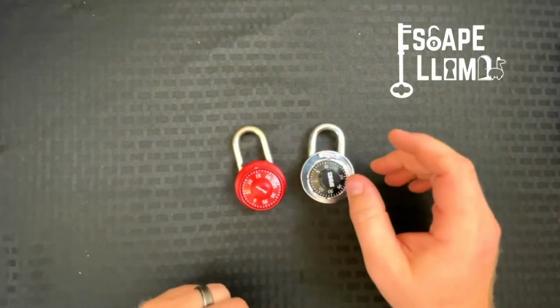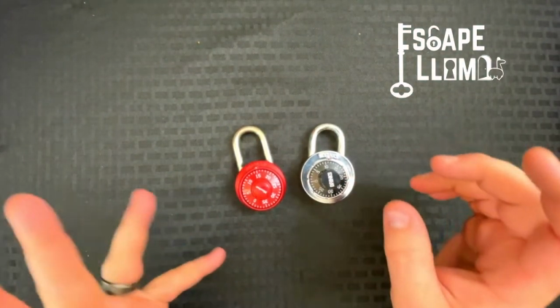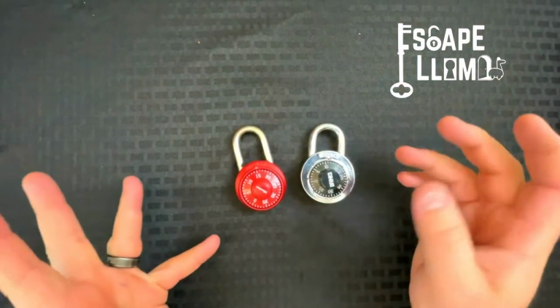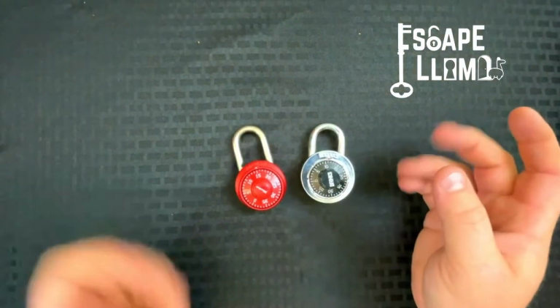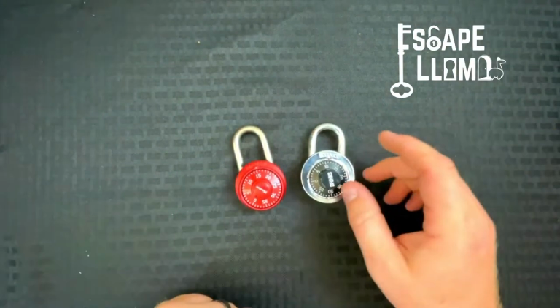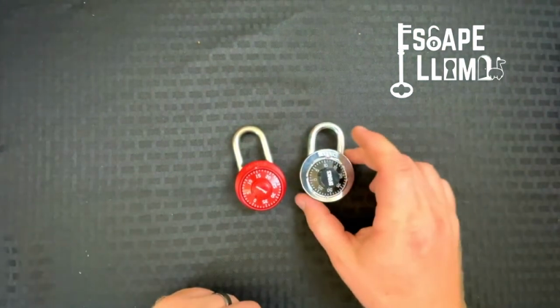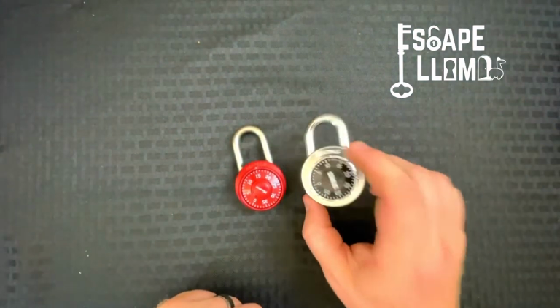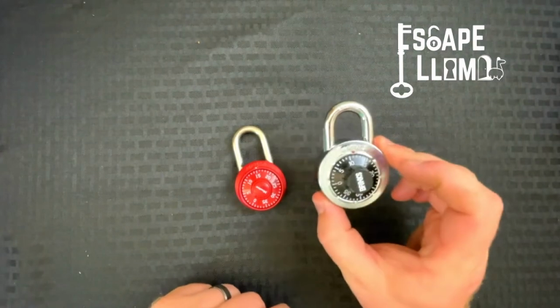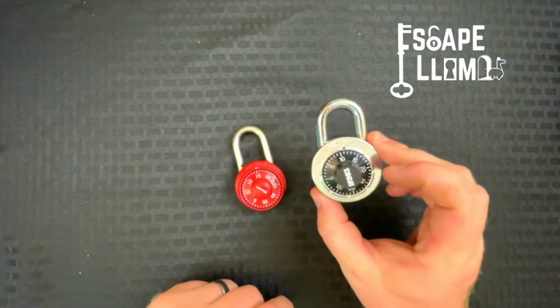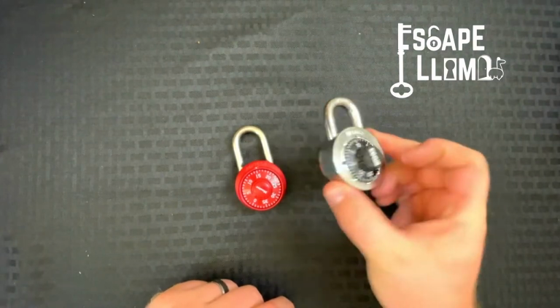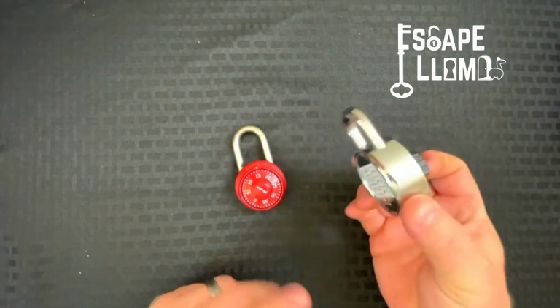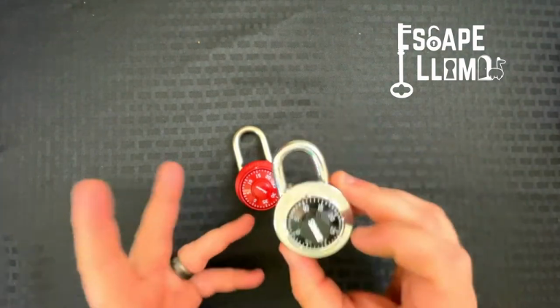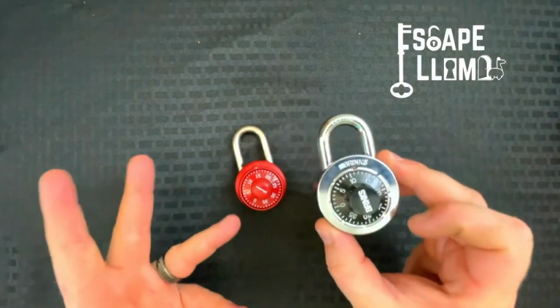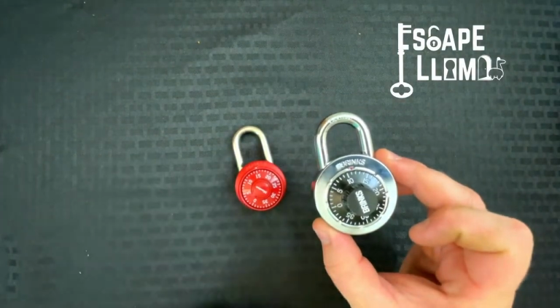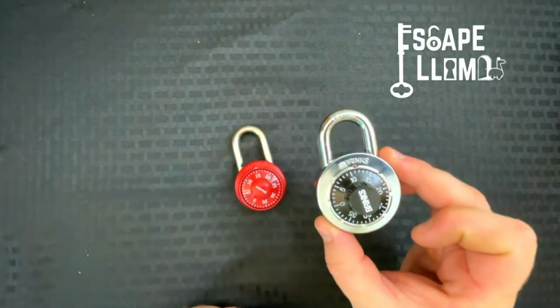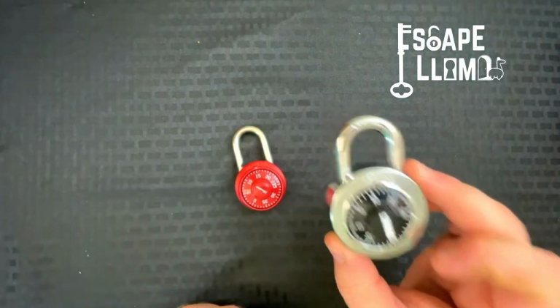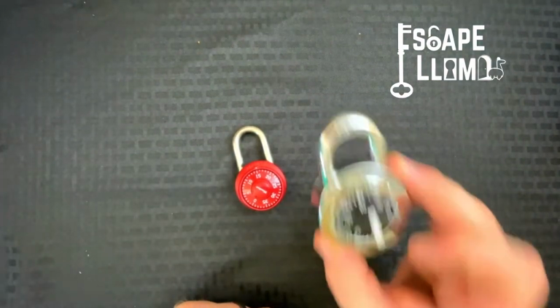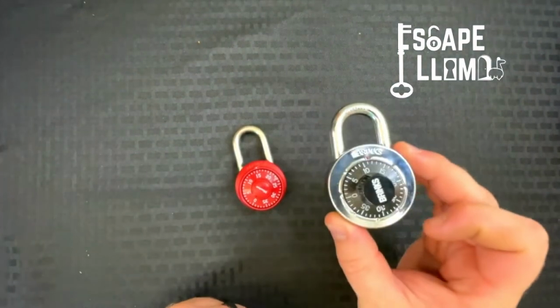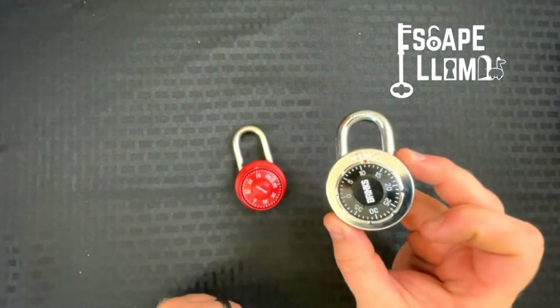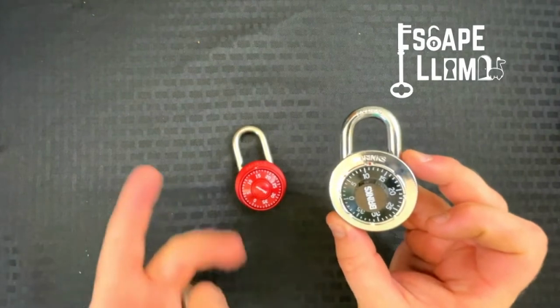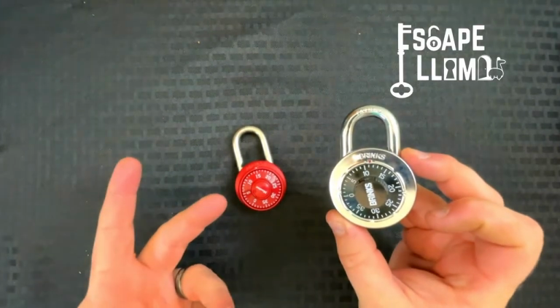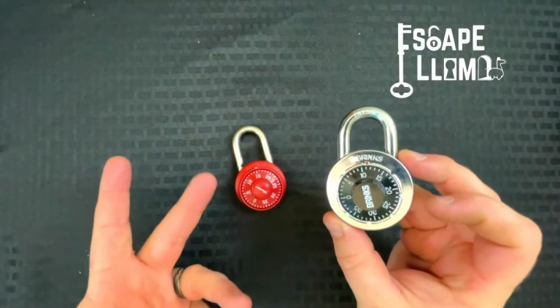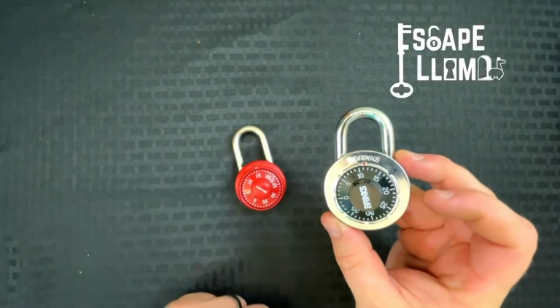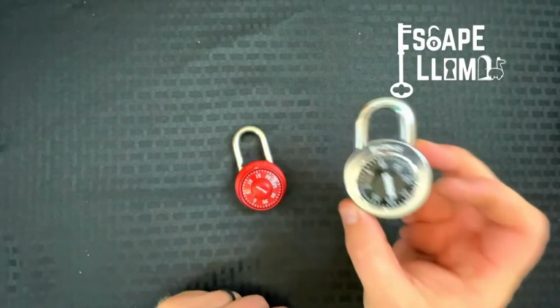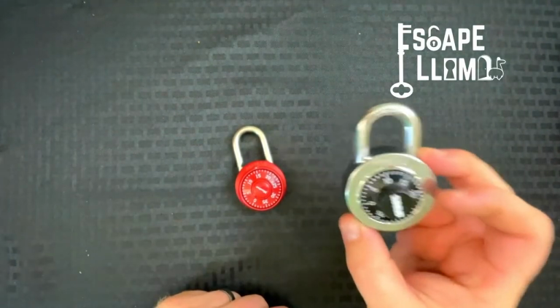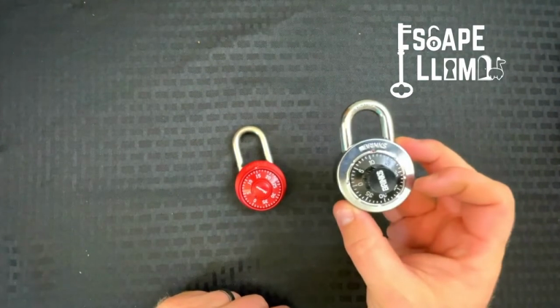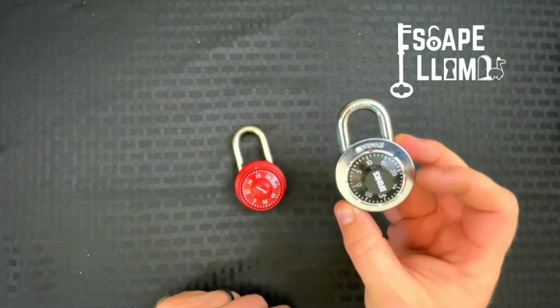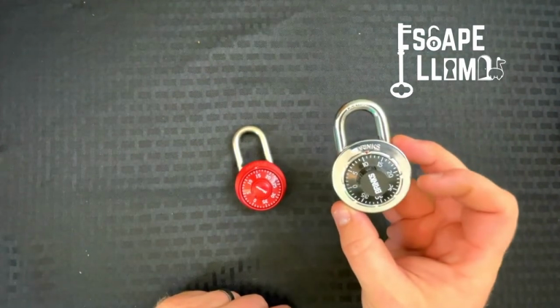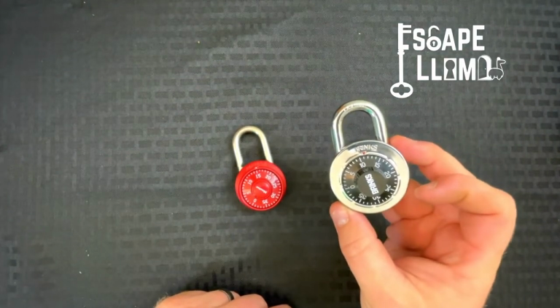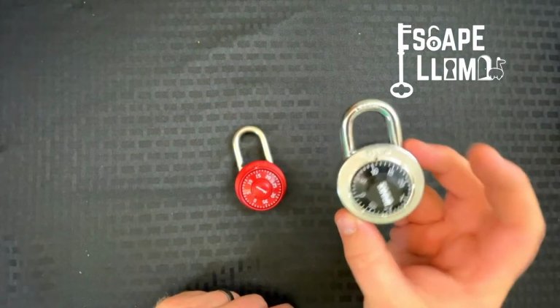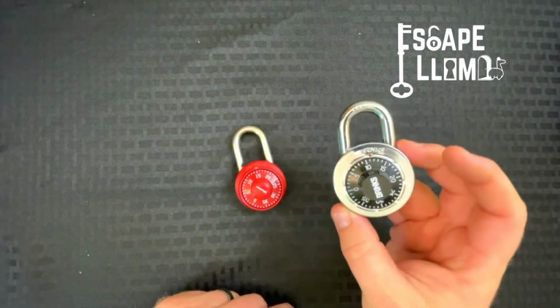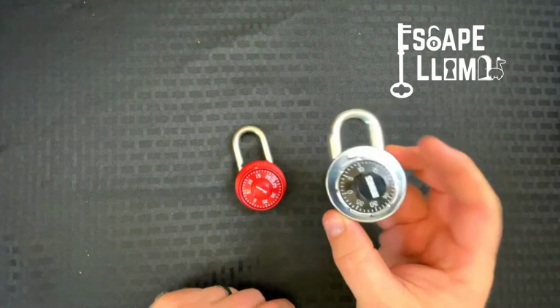Another issue is that kids don't use these anymore. They used to use these when we were growing up — I had this on my locker — but this is not something that's commonly used anymore. So kids don't know how to use these as well as they used to, but I think they're still good locks.